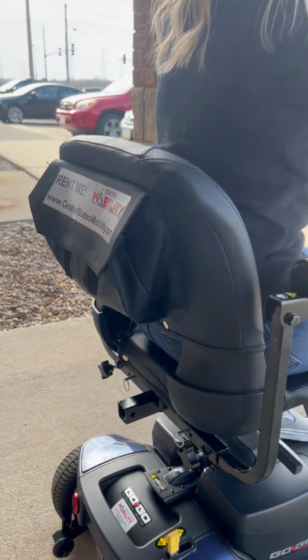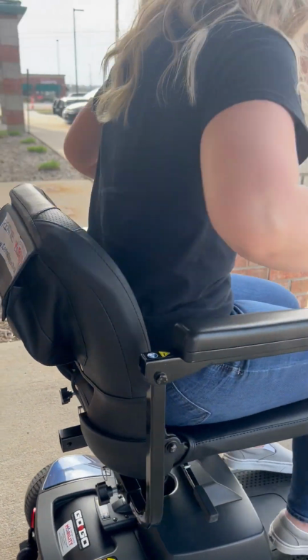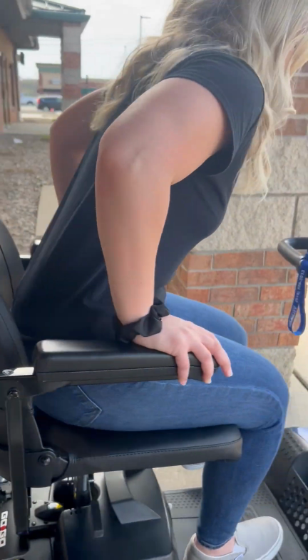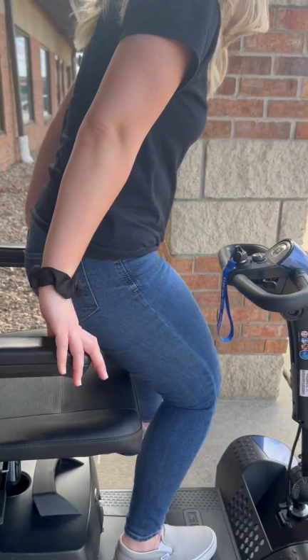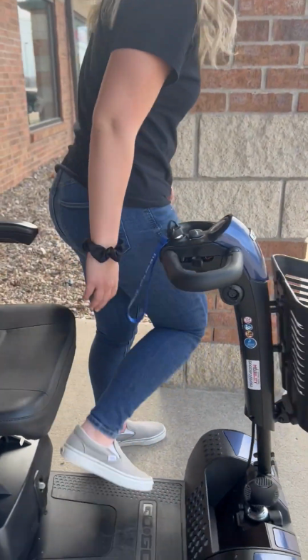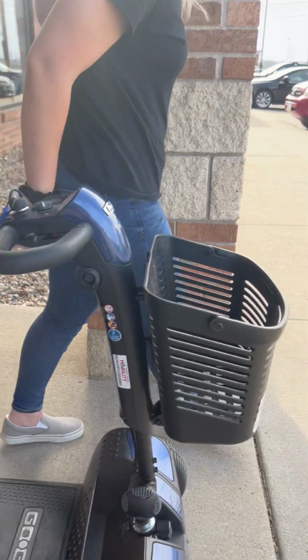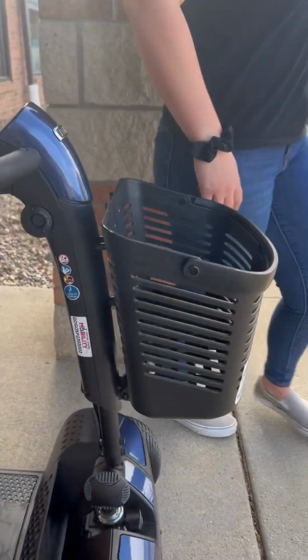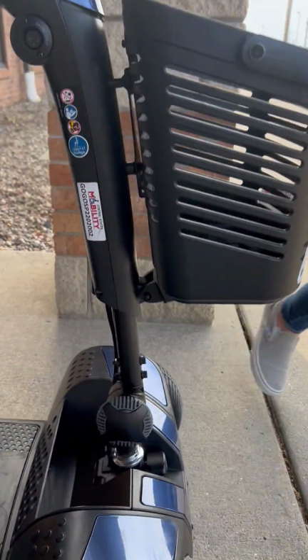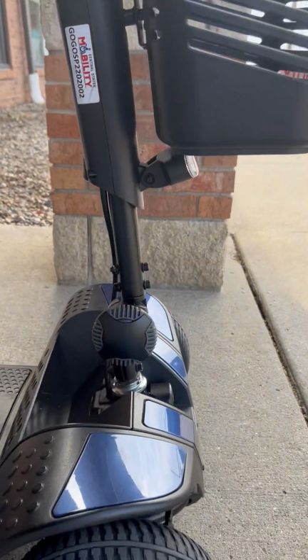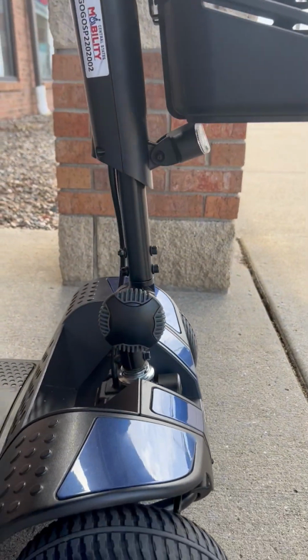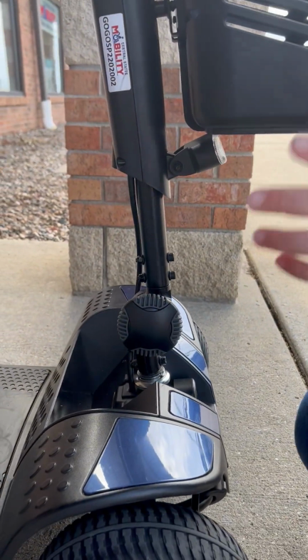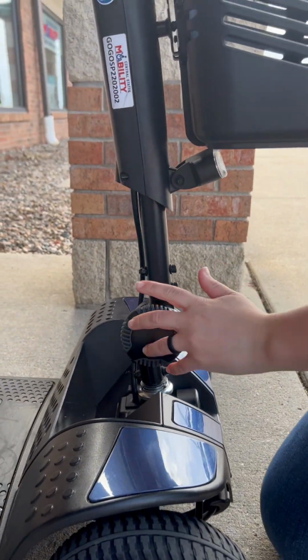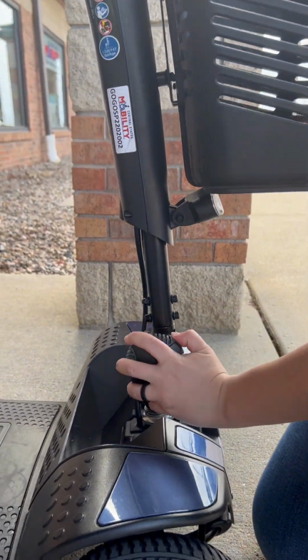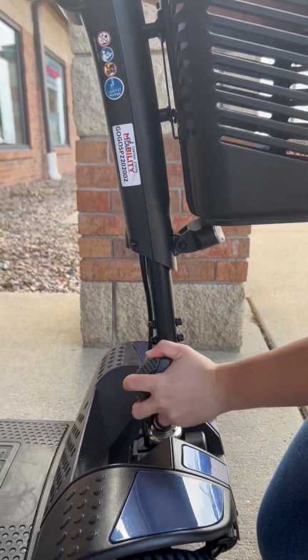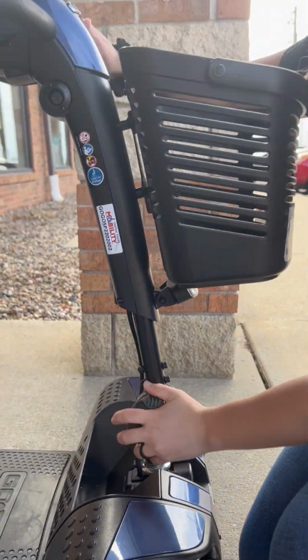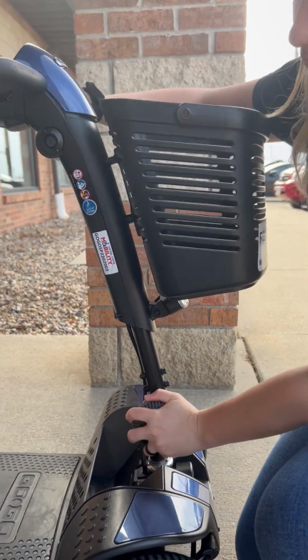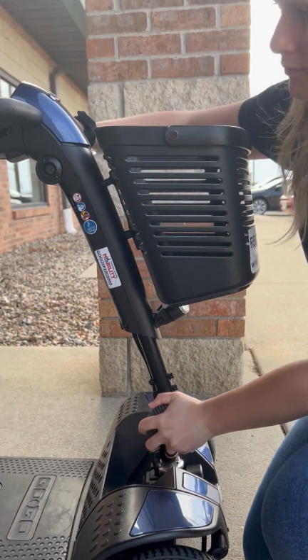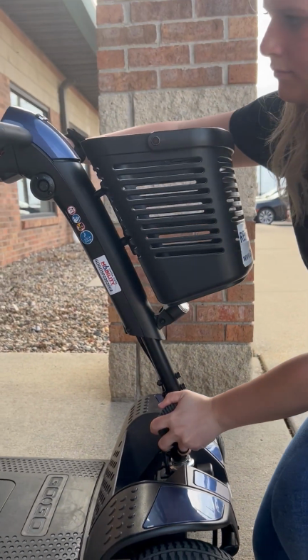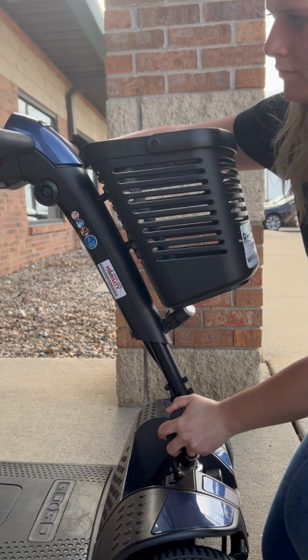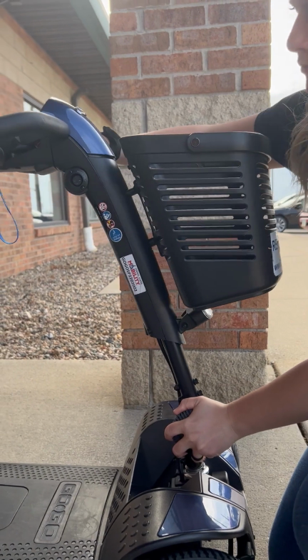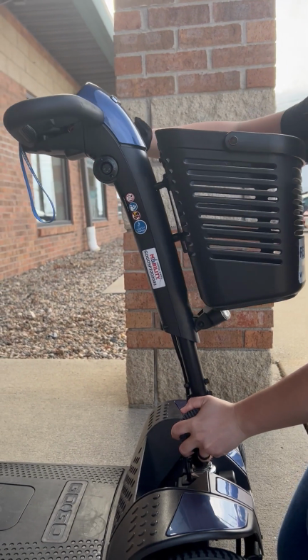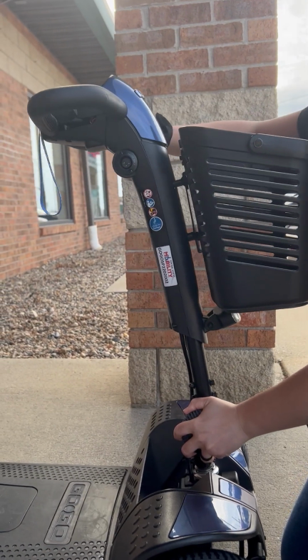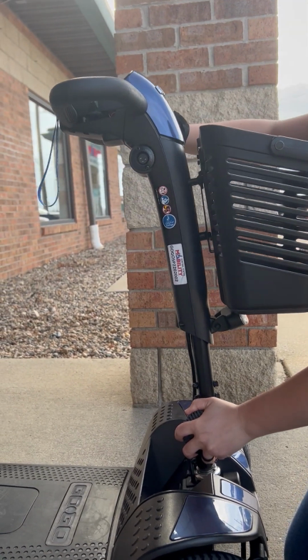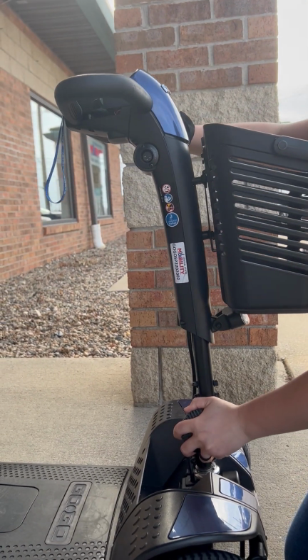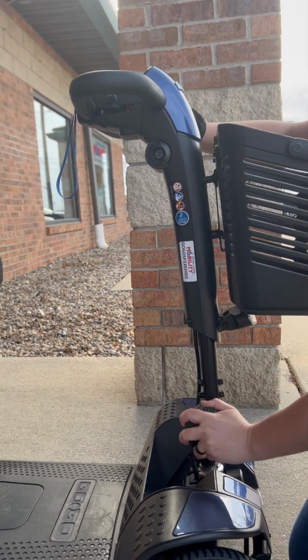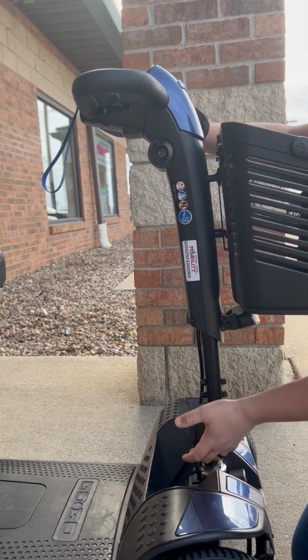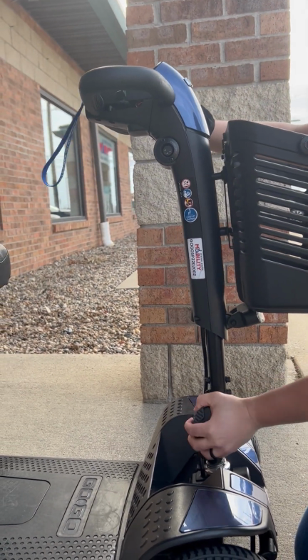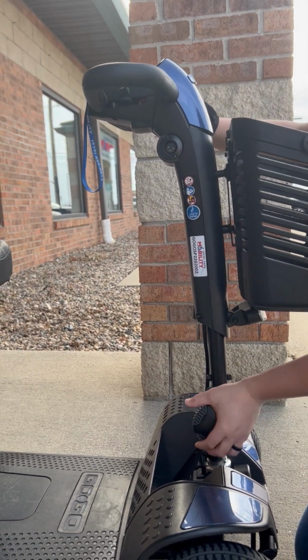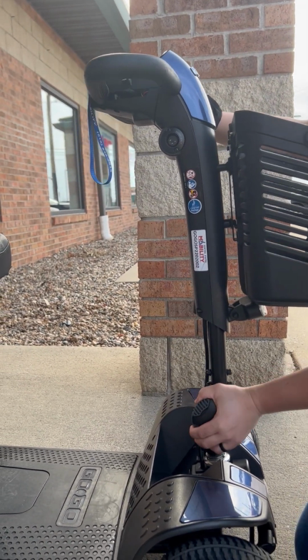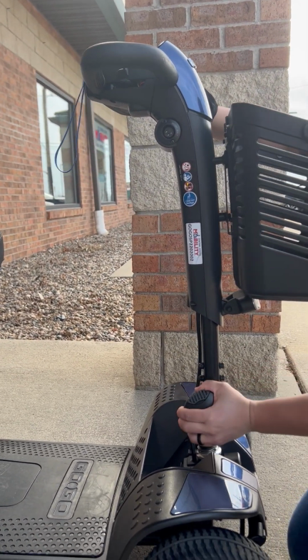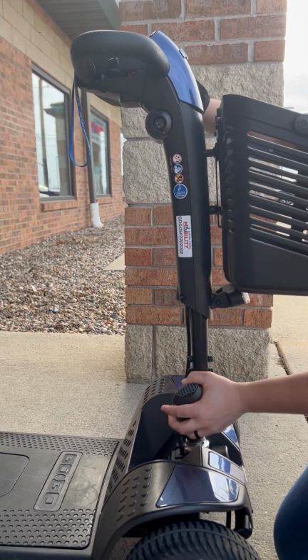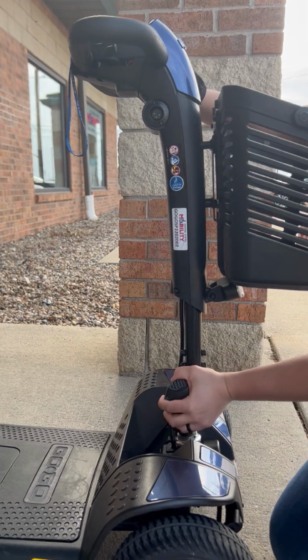Starting with the front of the scooter, there is an adjustment knob that rotates allowing the handlebars to raise or lower. It also allows them to come closer towards you or further away depending on your preference.